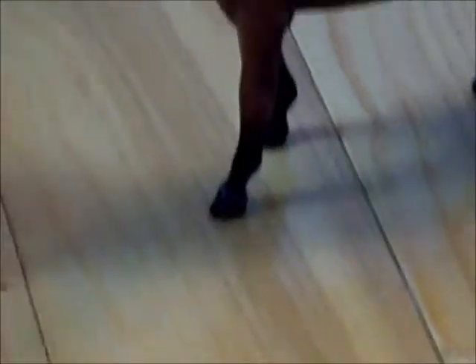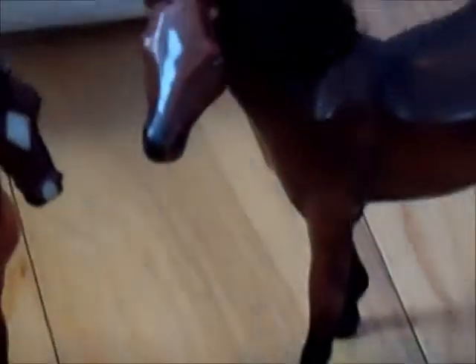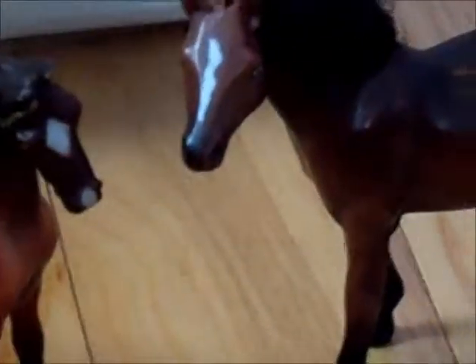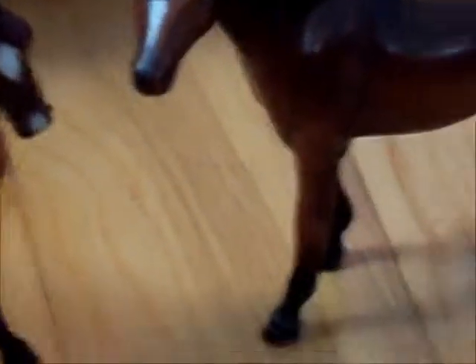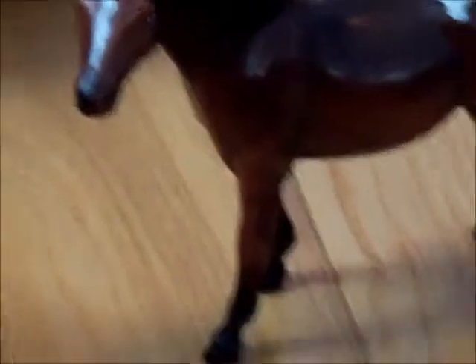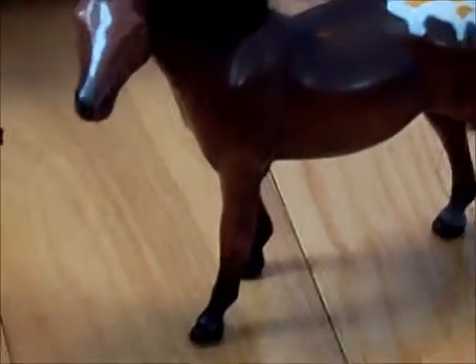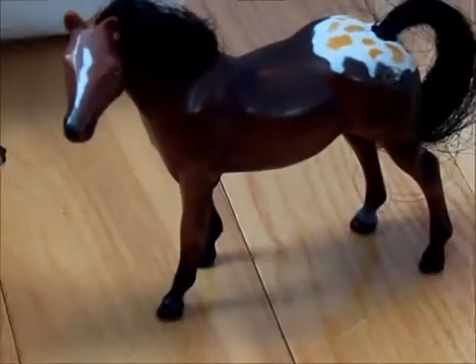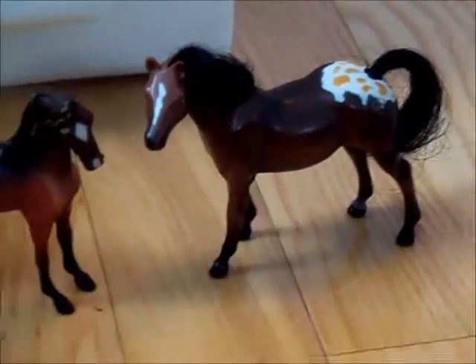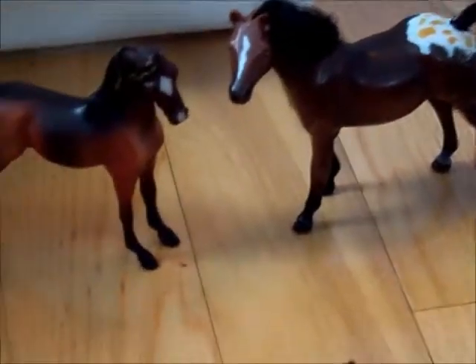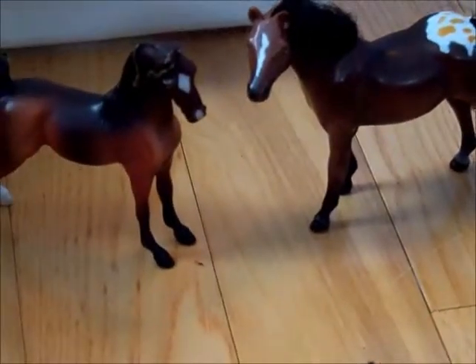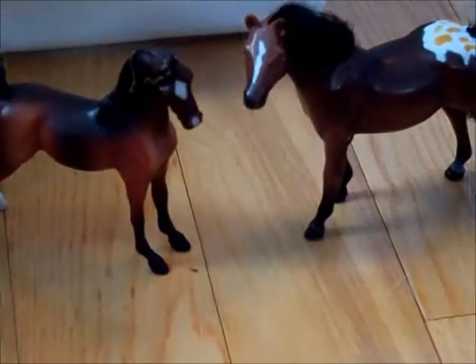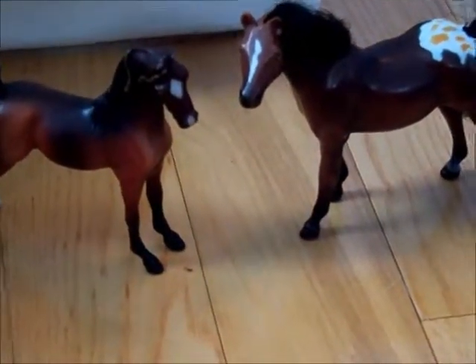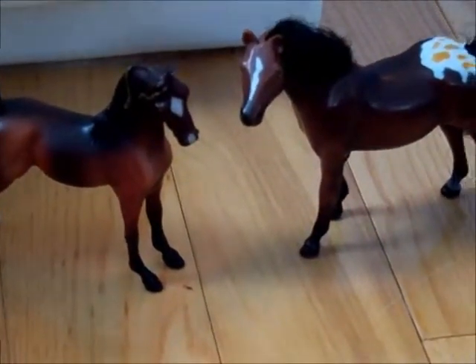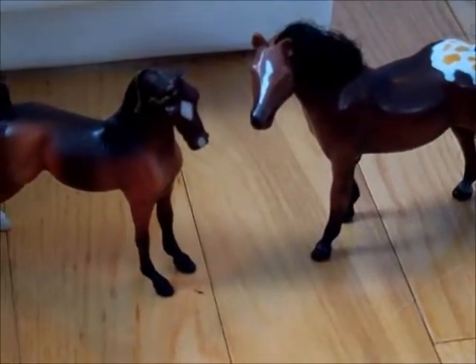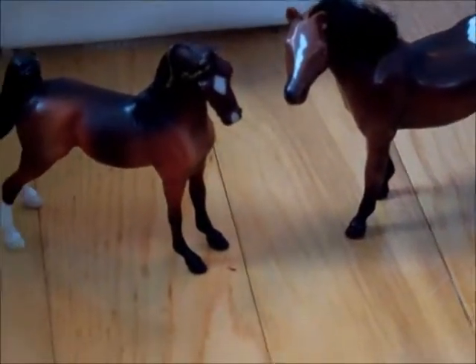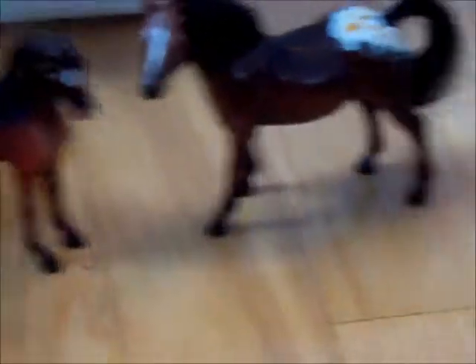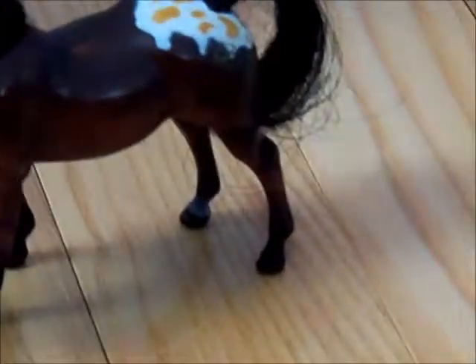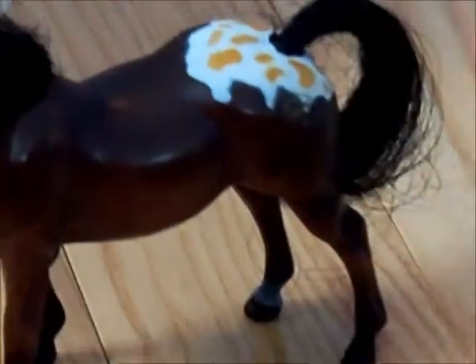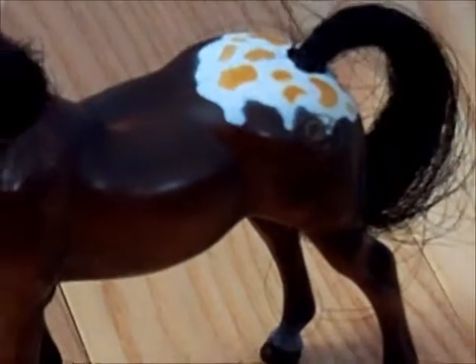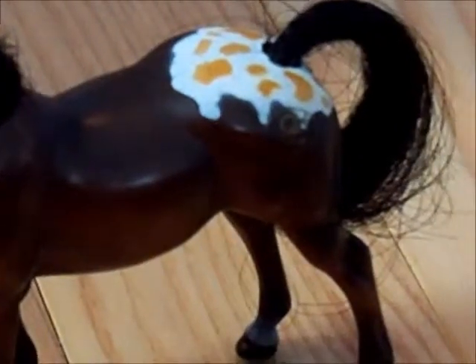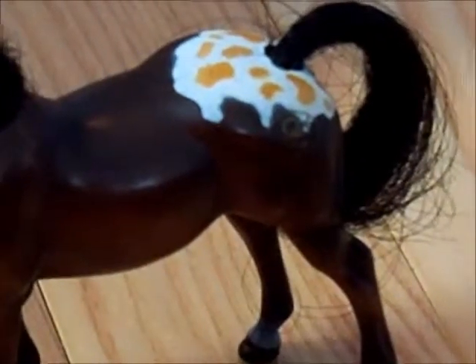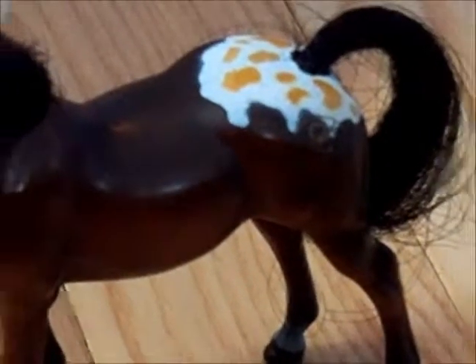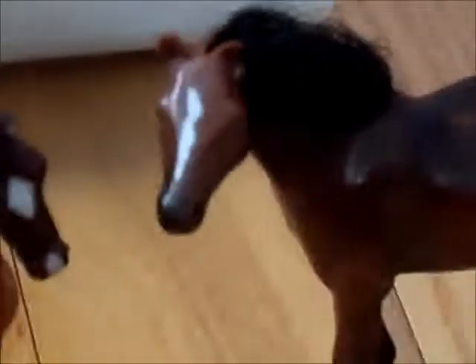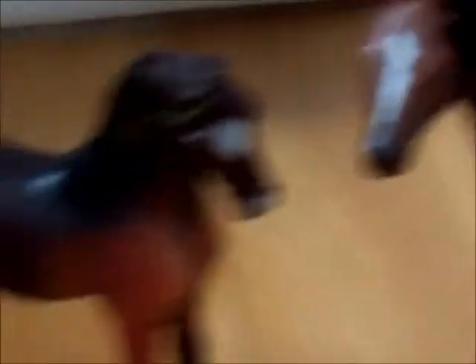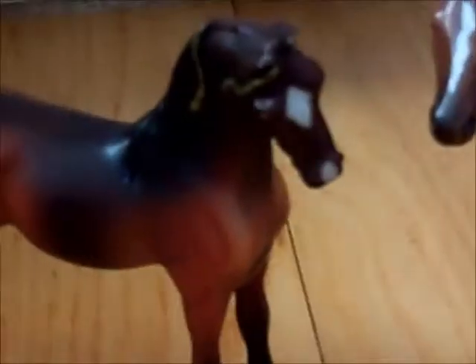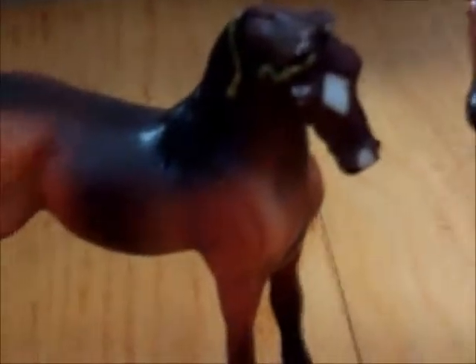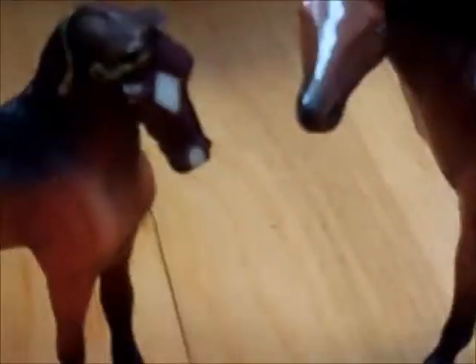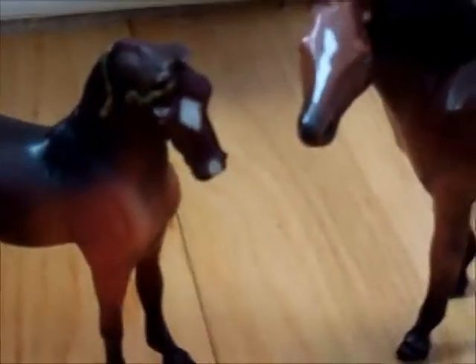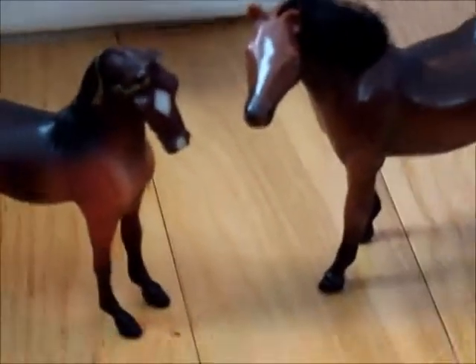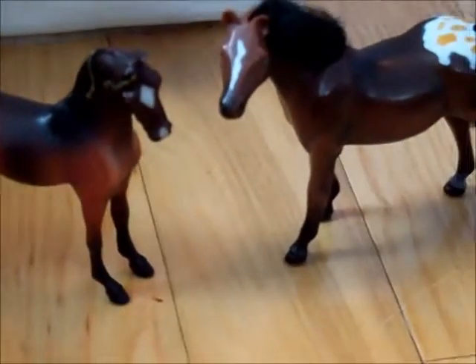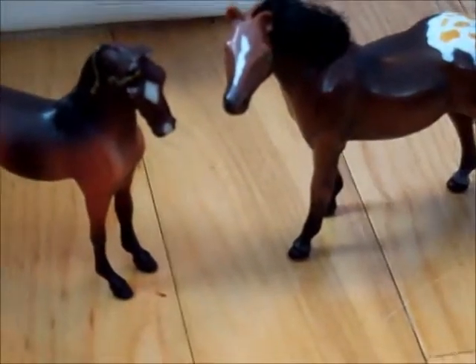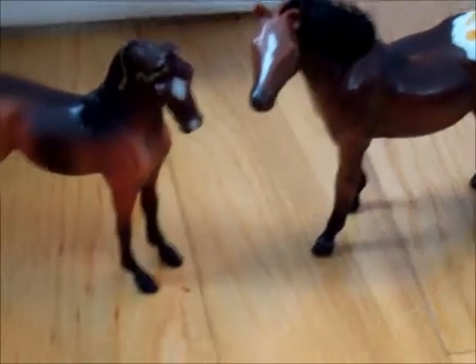Moving on to stablemate size. They are pretty much the same exact size. You can tell by the little symbol back on their hip. Briar's is on the stomach. And again, they are almost the same size.